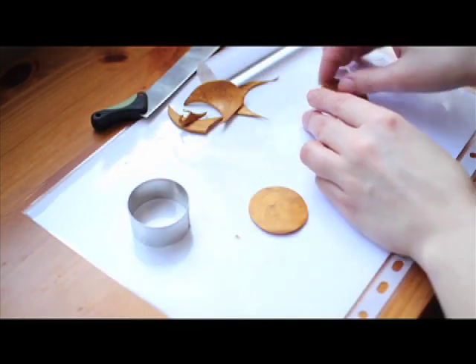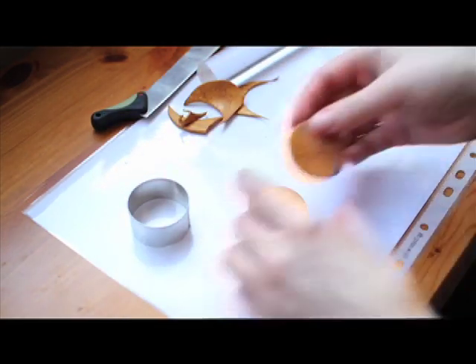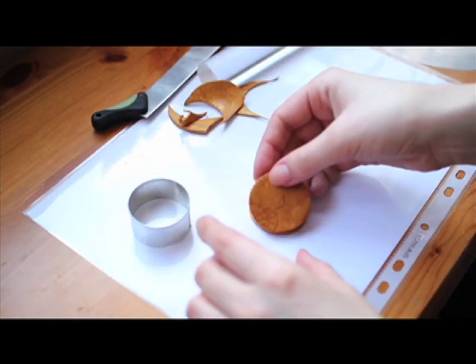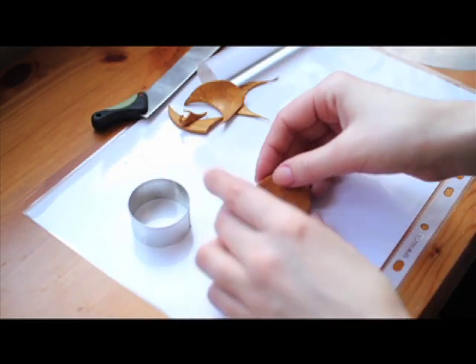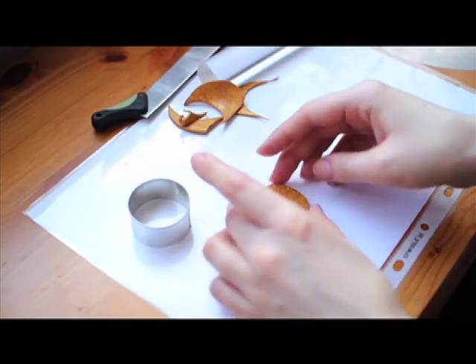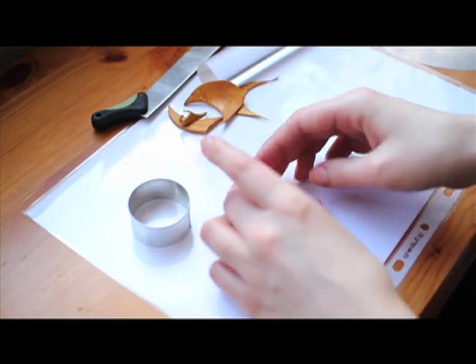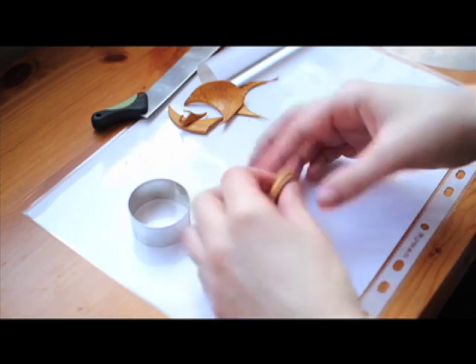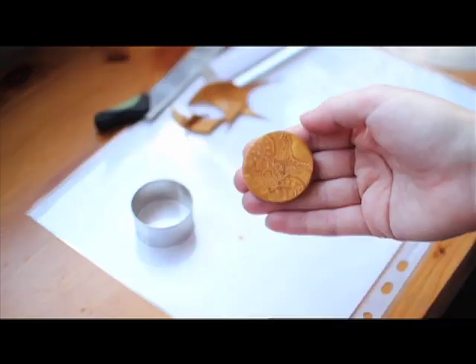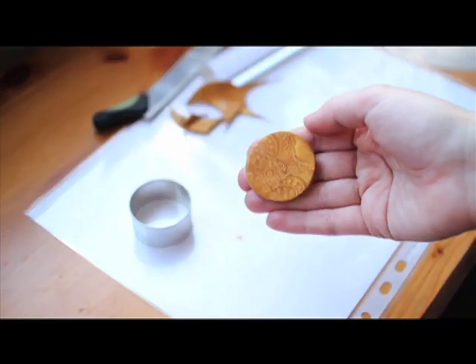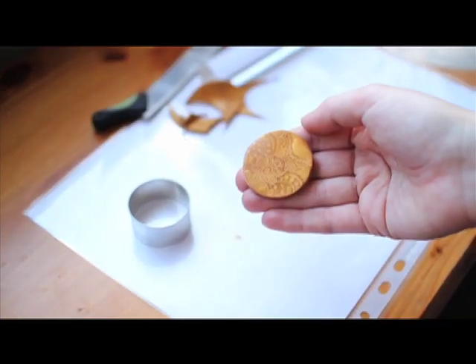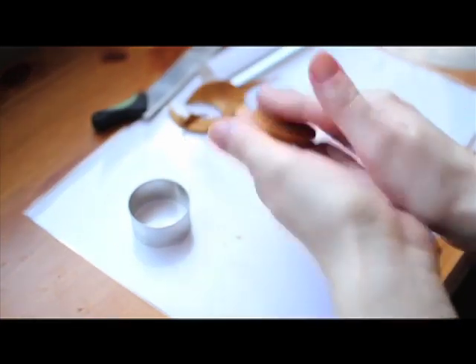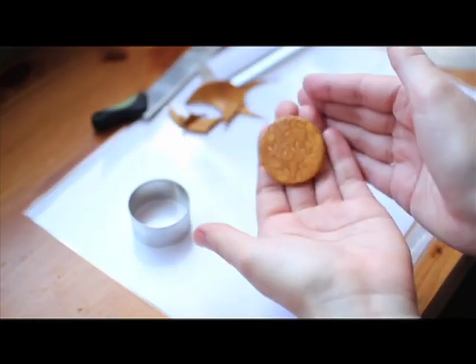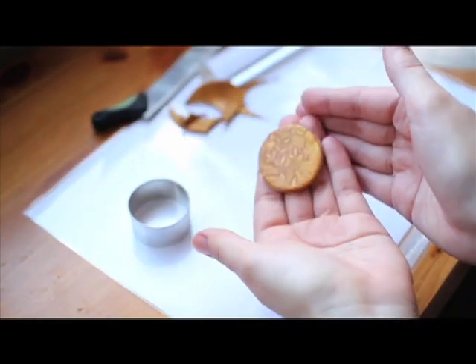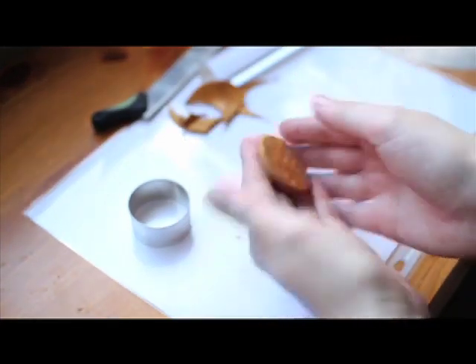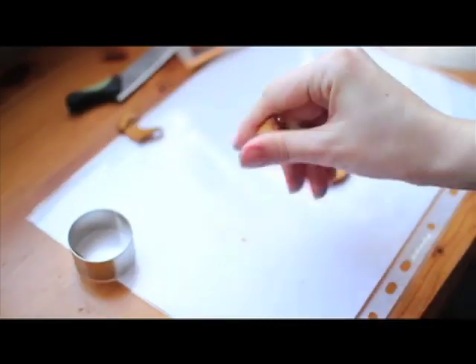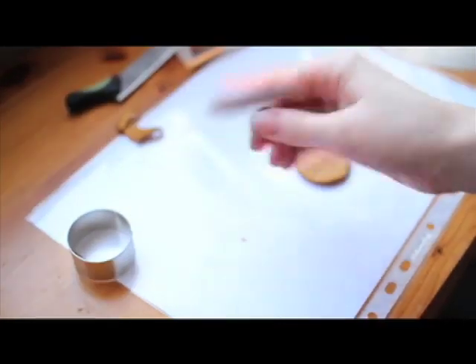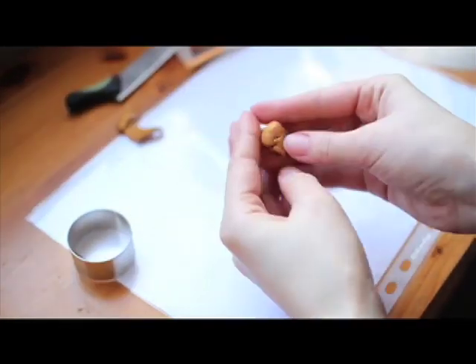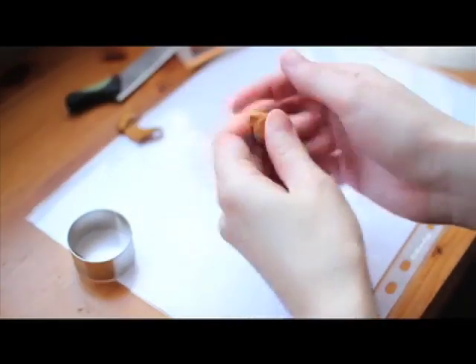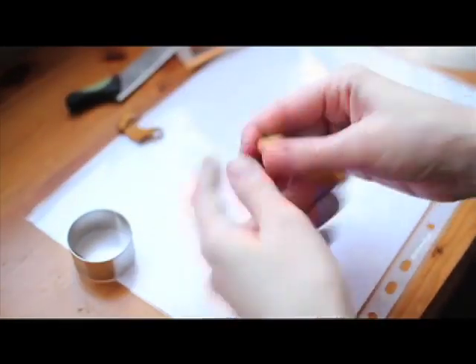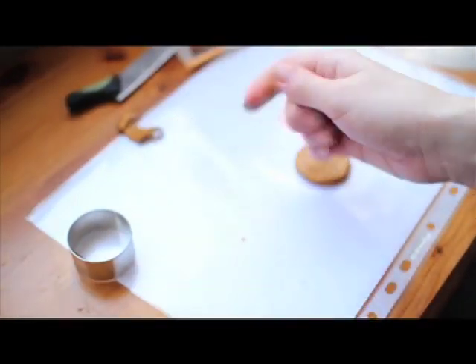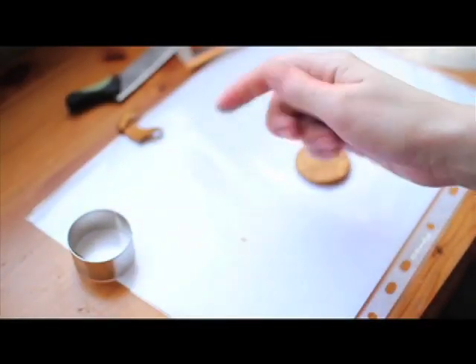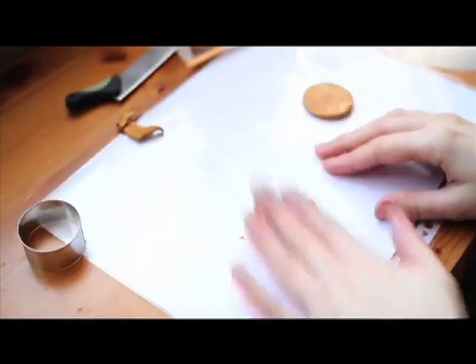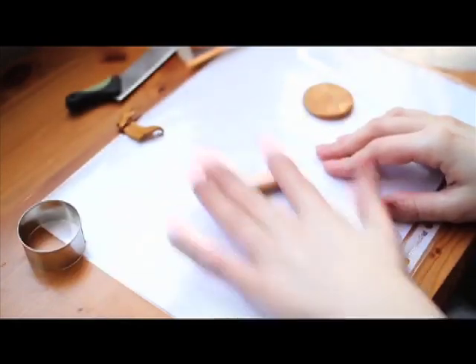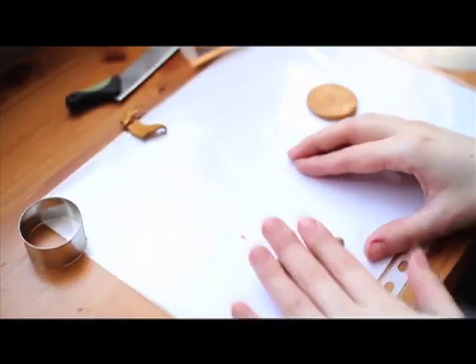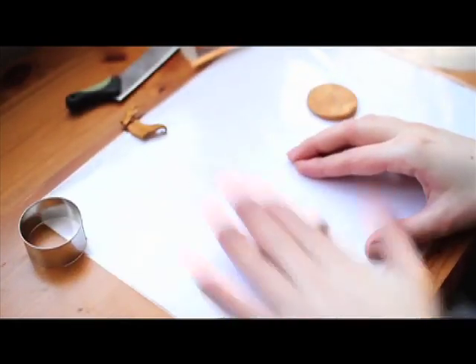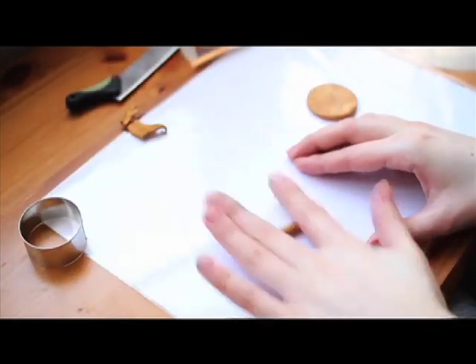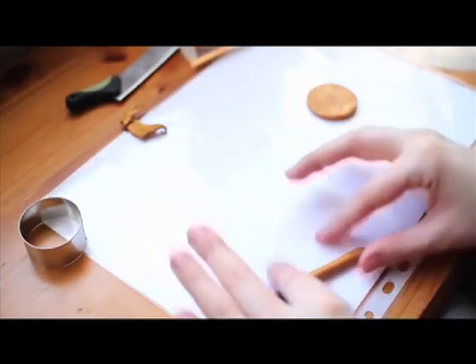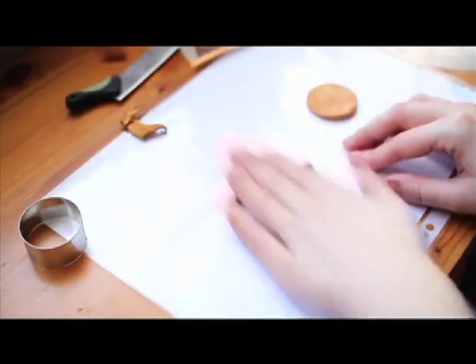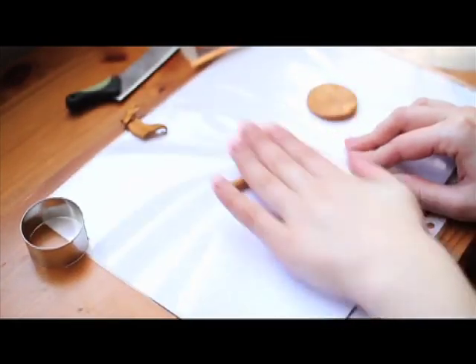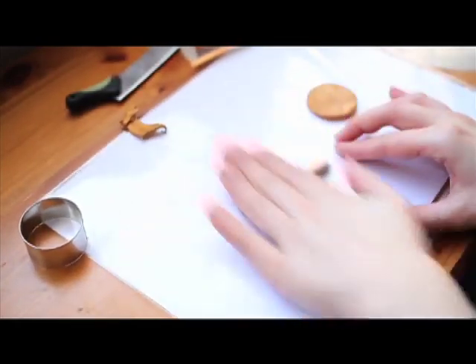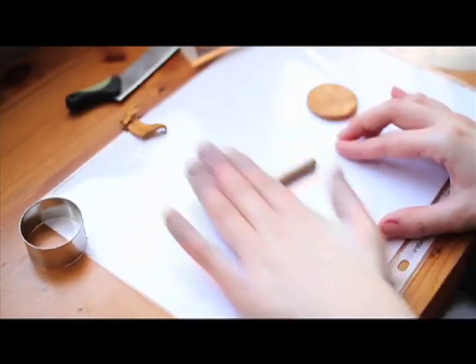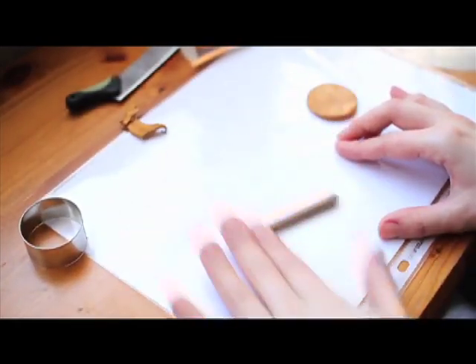And now what's left to do, I'm connecting them together to get the effect of a double-sided pendant. And now I really want to decorate the edges. I'm rolling little sausages — actually two of them.